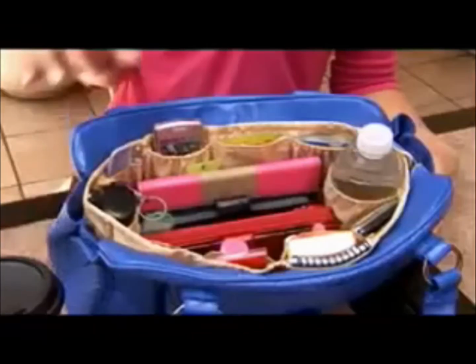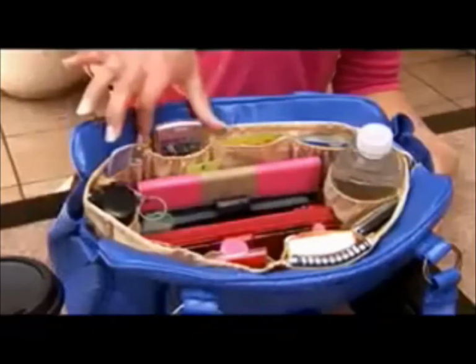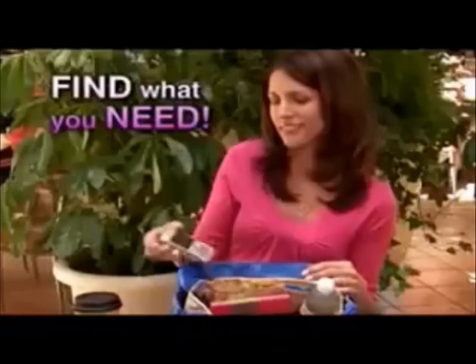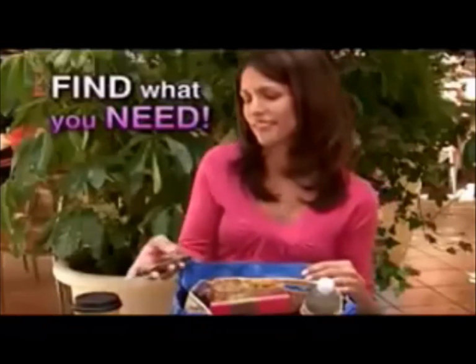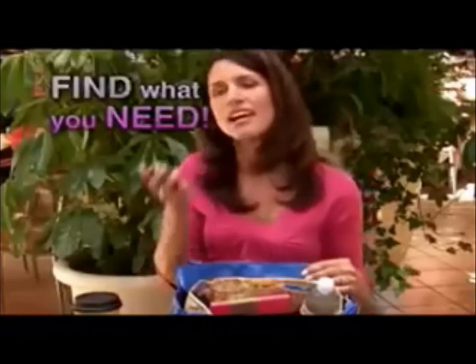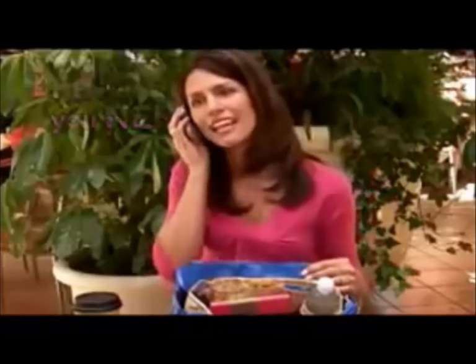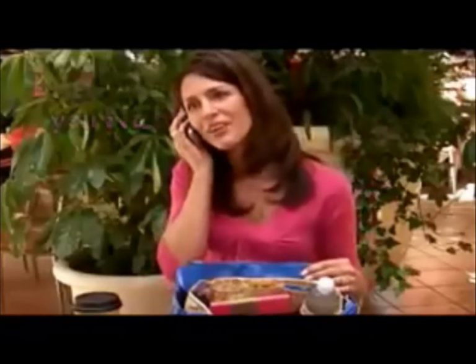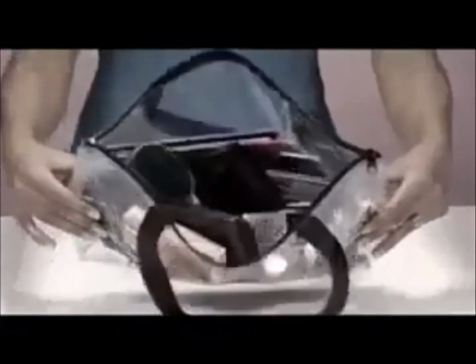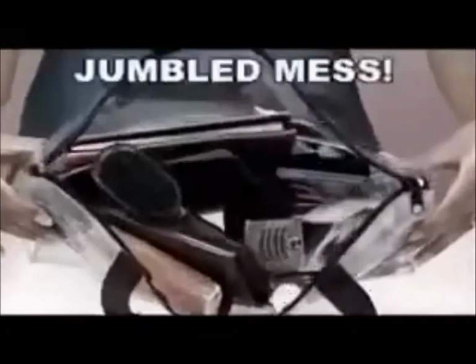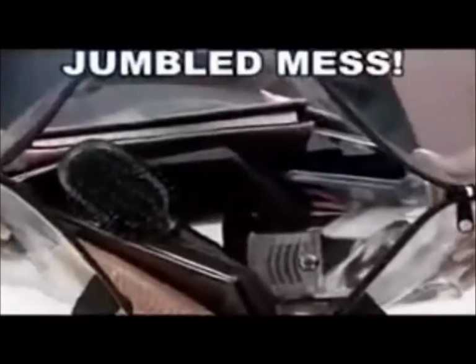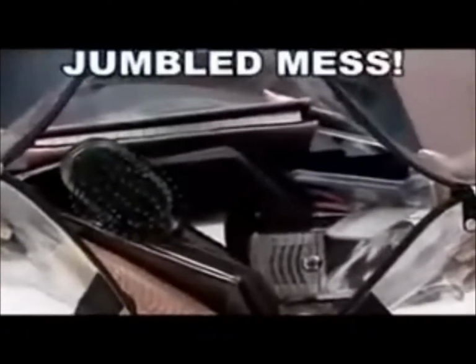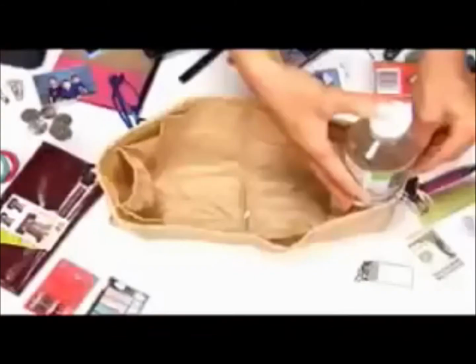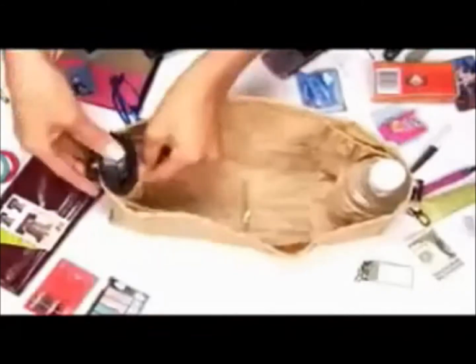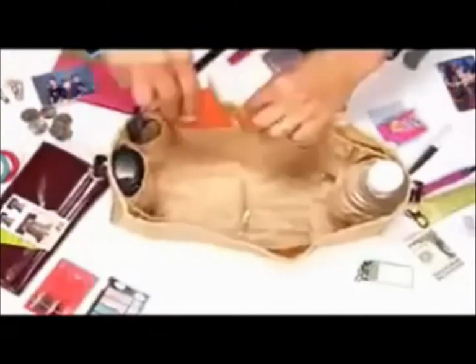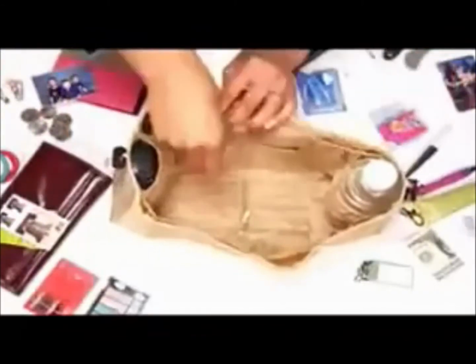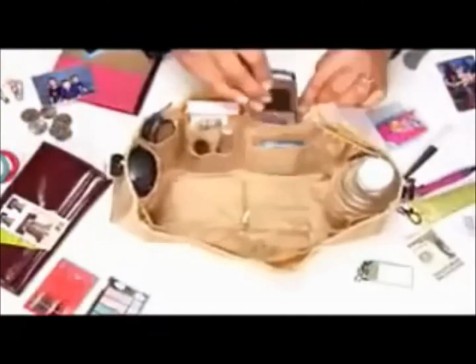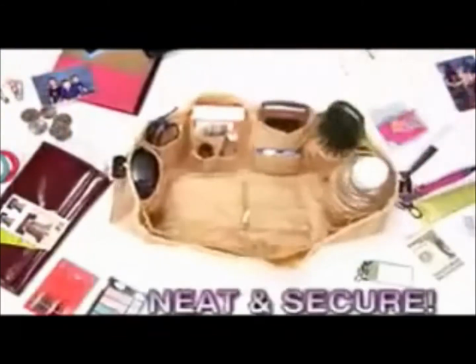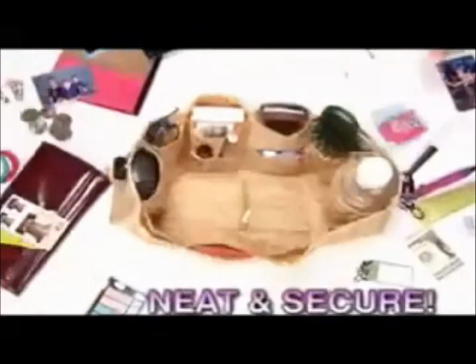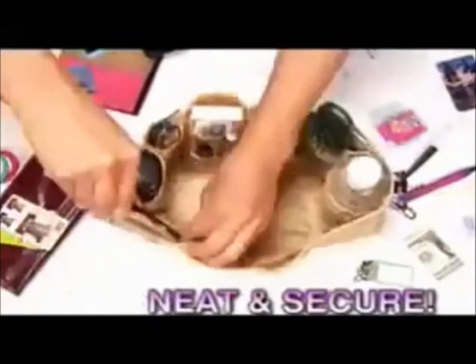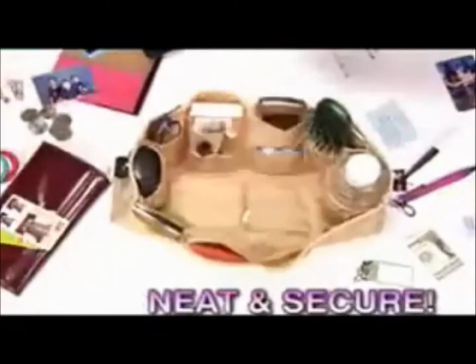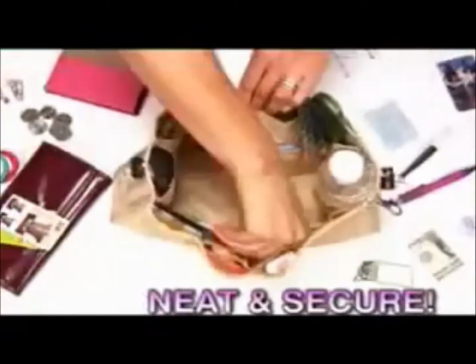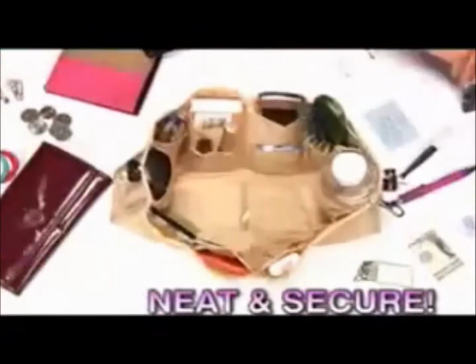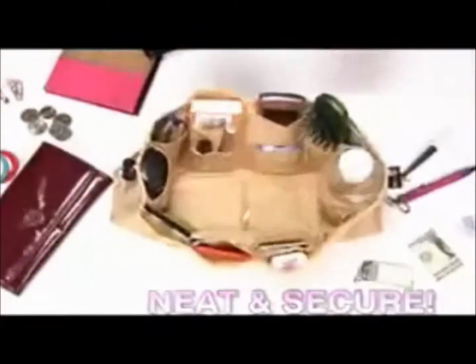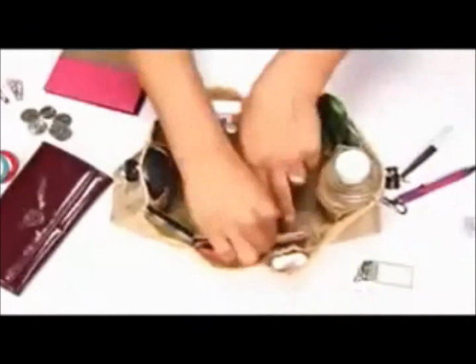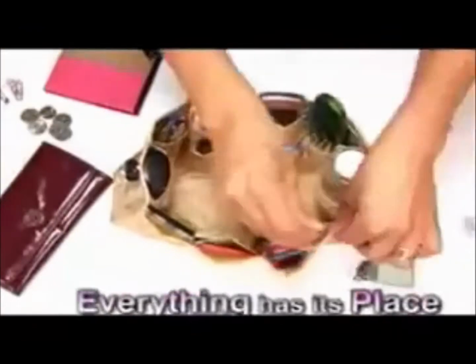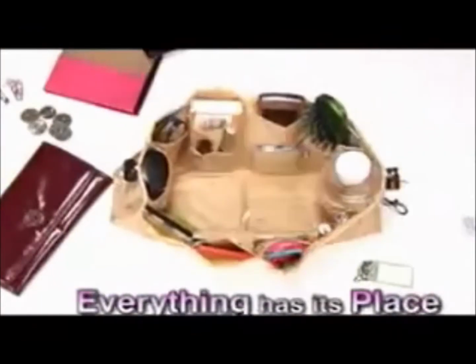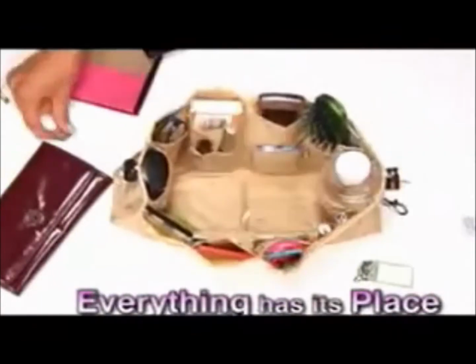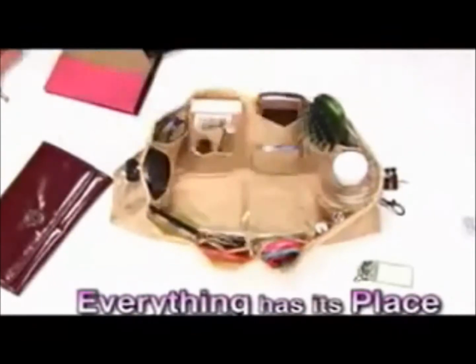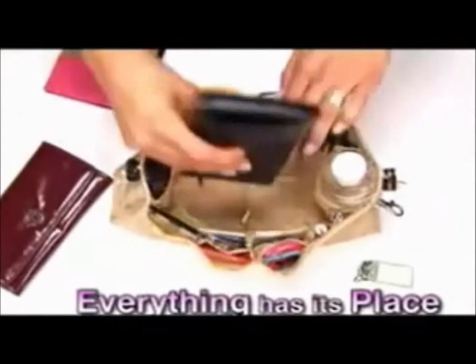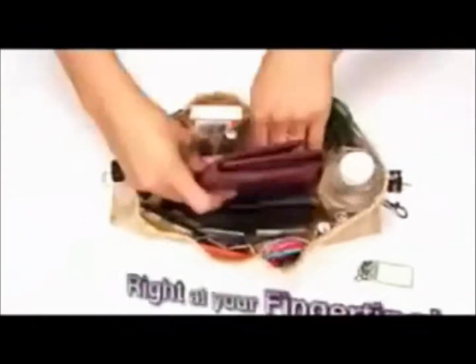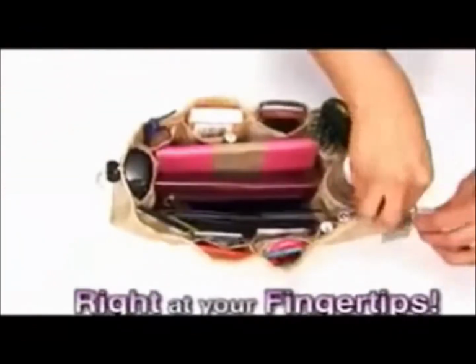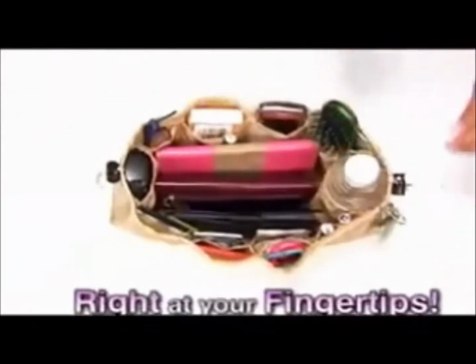Now you'll always find what you need in a flash! This bag is a jumbled mess! Watch as Kangaroo Keeper keeps it all neat and secure! There's a place for everything and everything has its place, so it's all right at your fingertips!